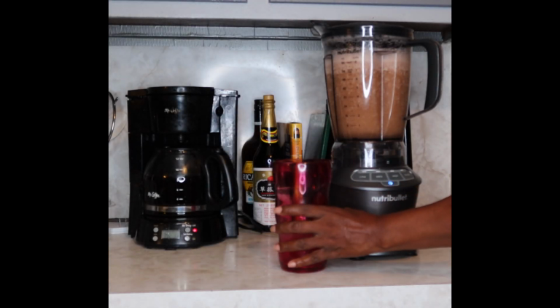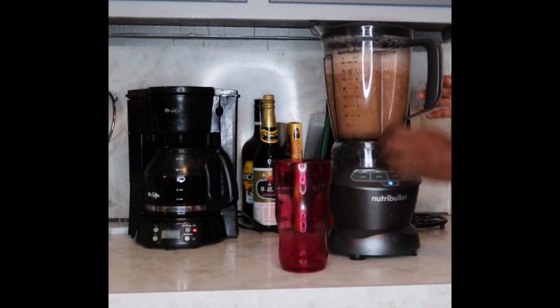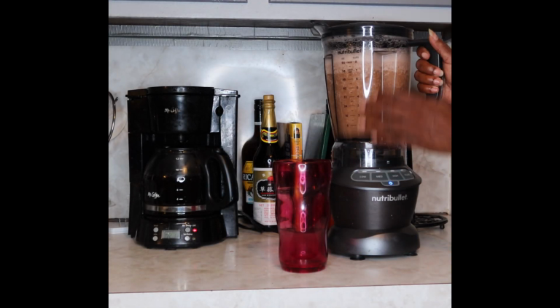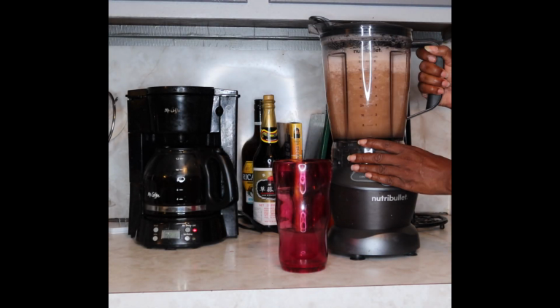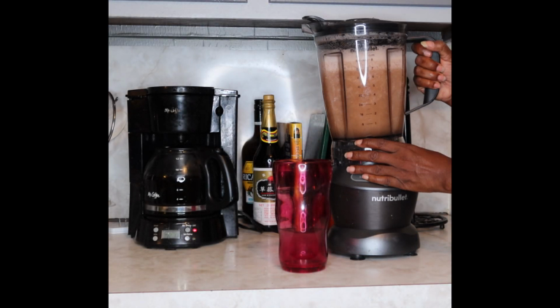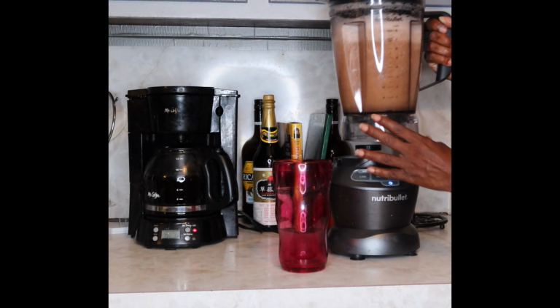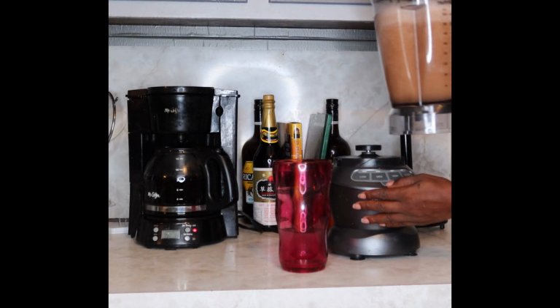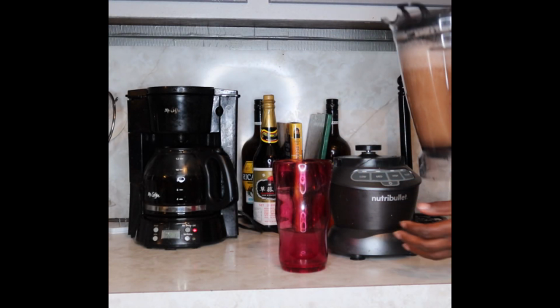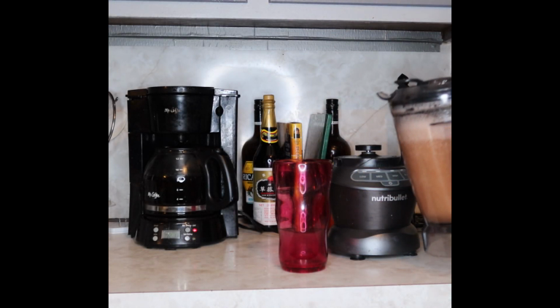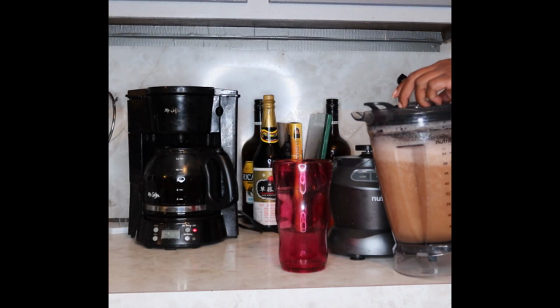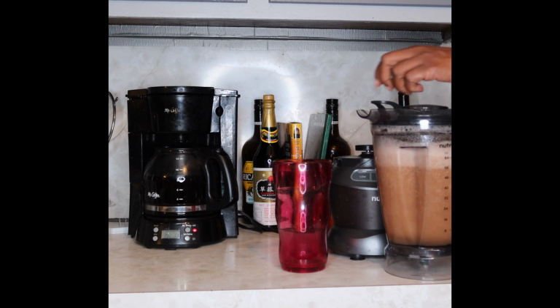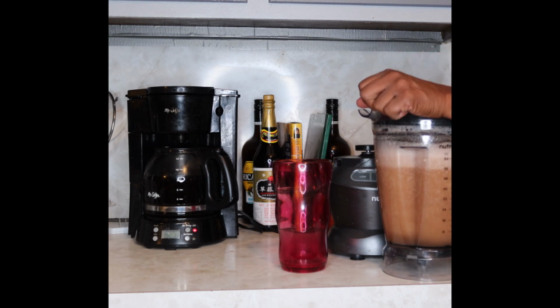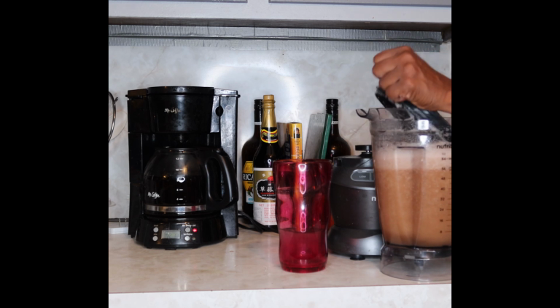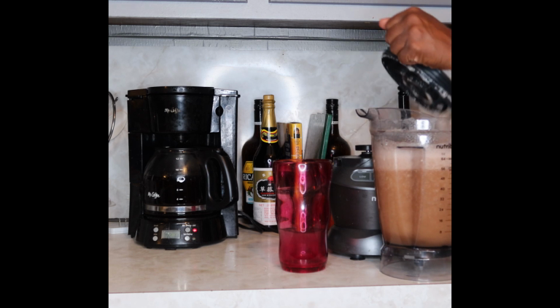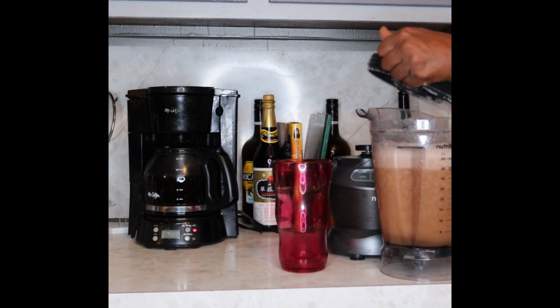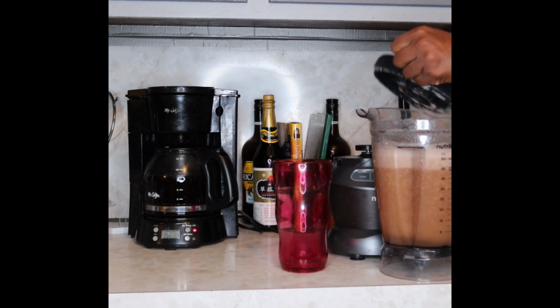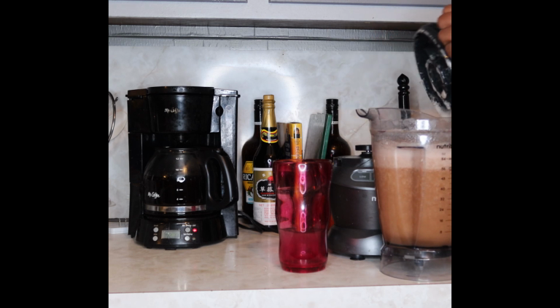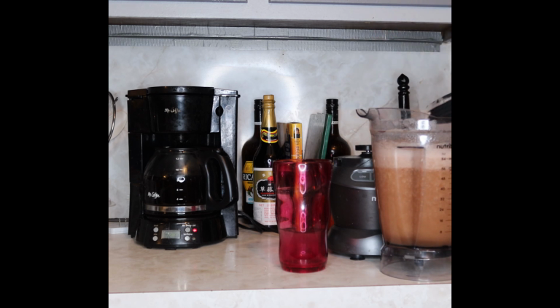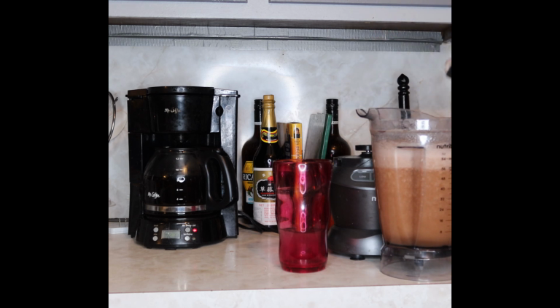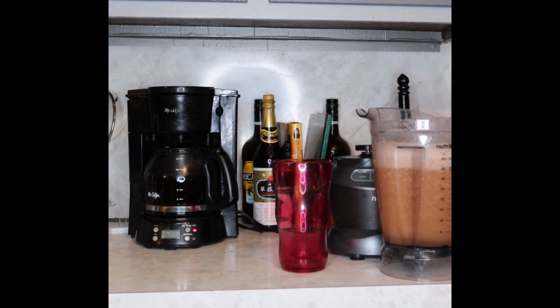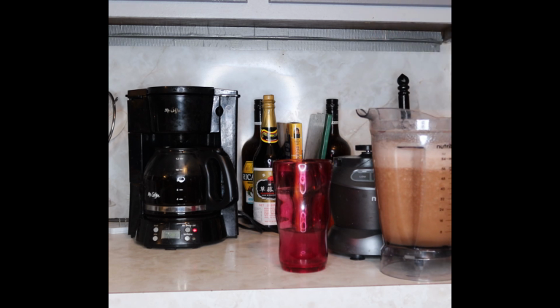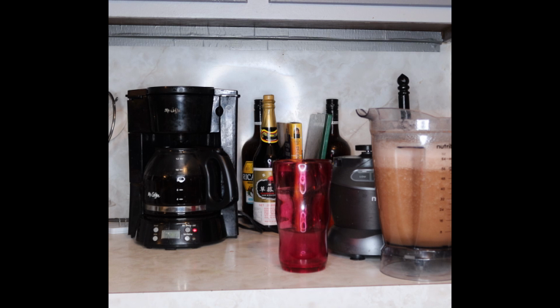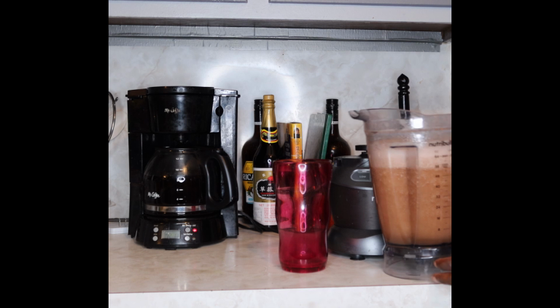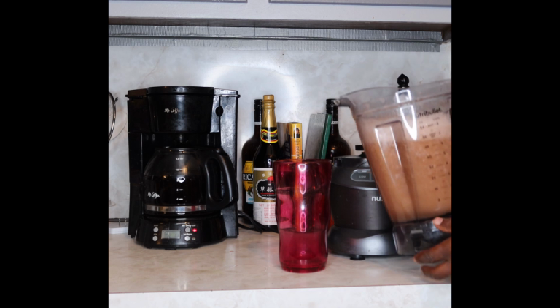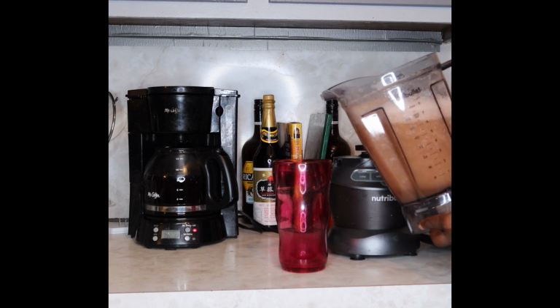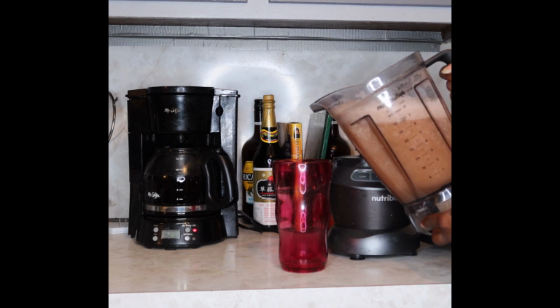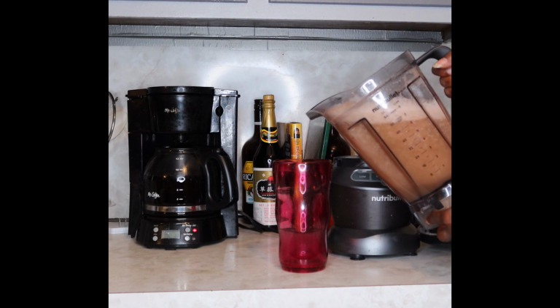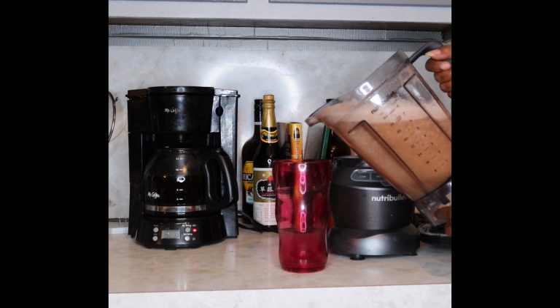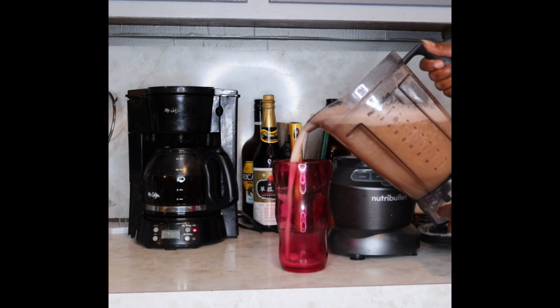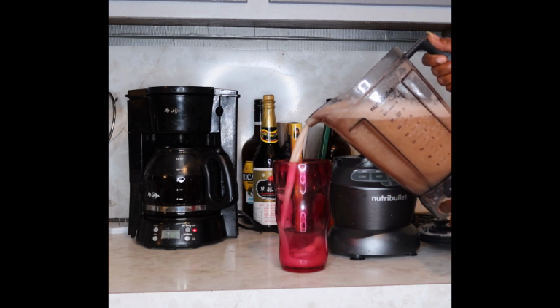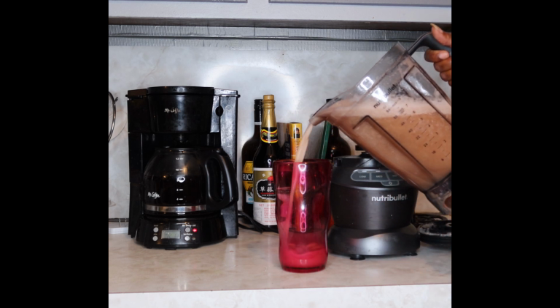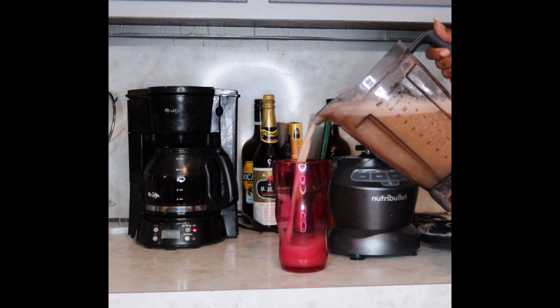And now you're going to get your favorite mug and enjoy this wonderful beverage. Now what you're going to do is drink this whole entire pitcher — yes, I said the whole entire pitcher. And you're going to start off with this as a breakfast replacement.